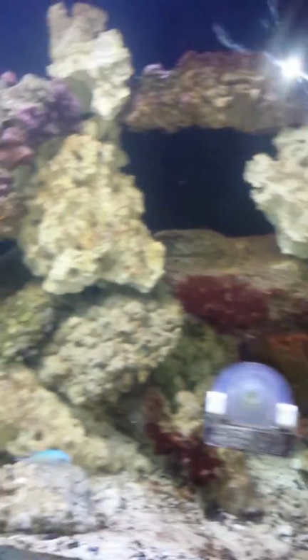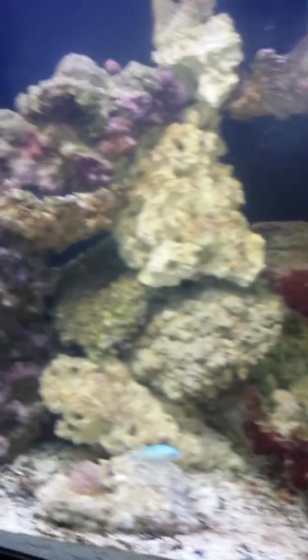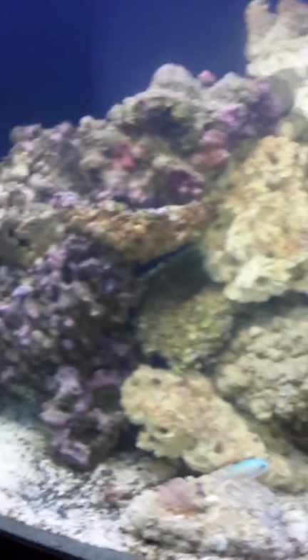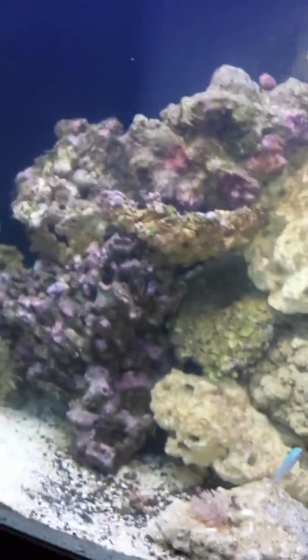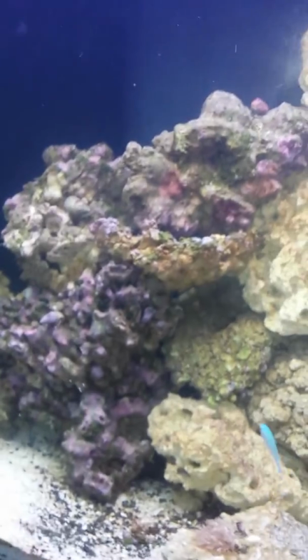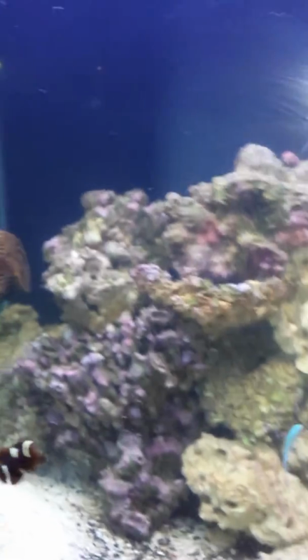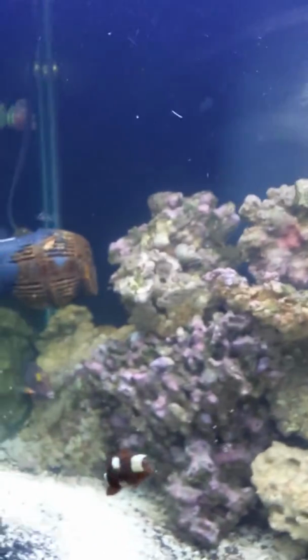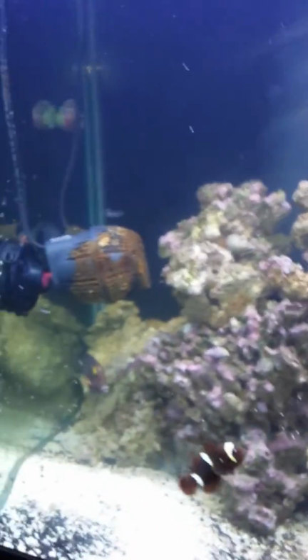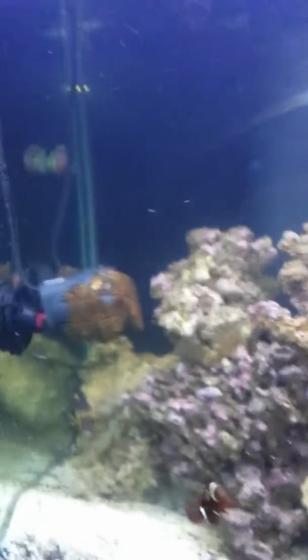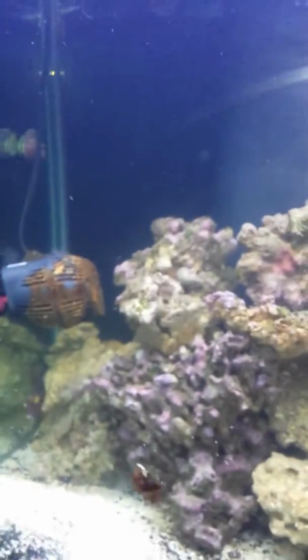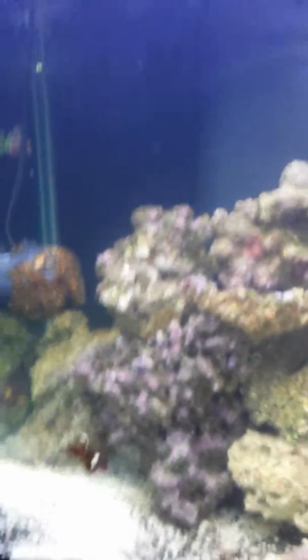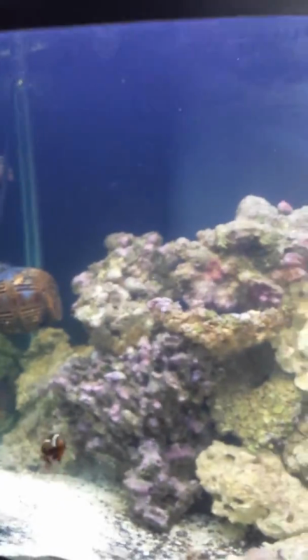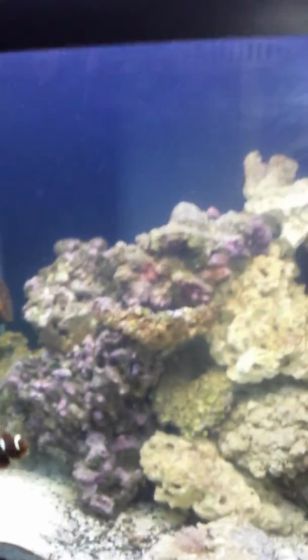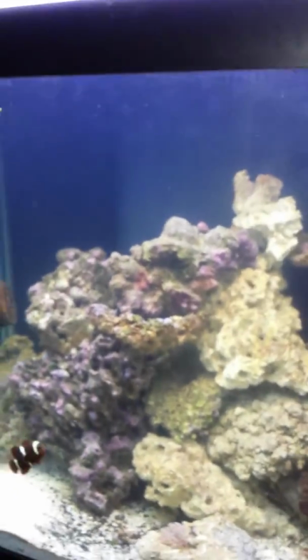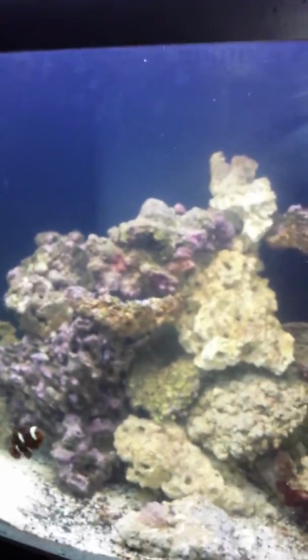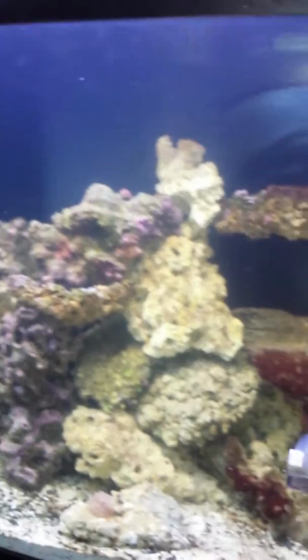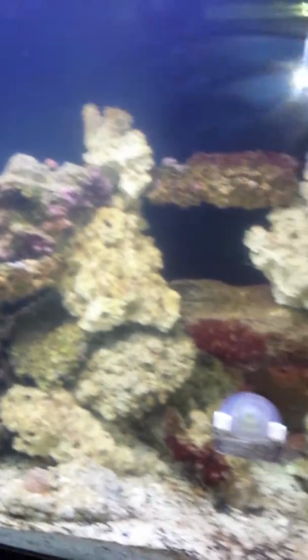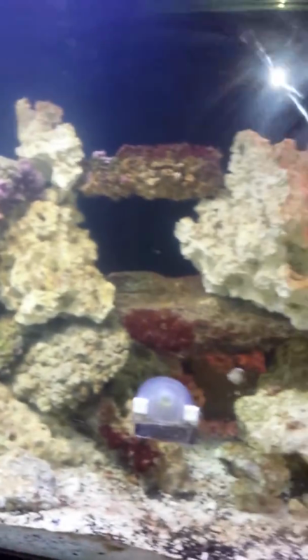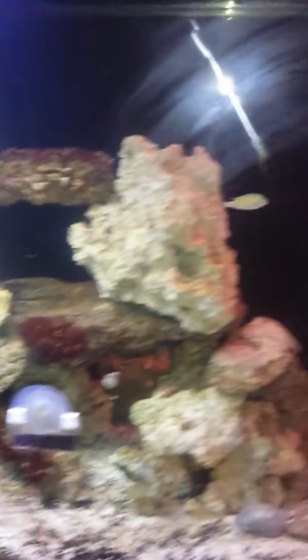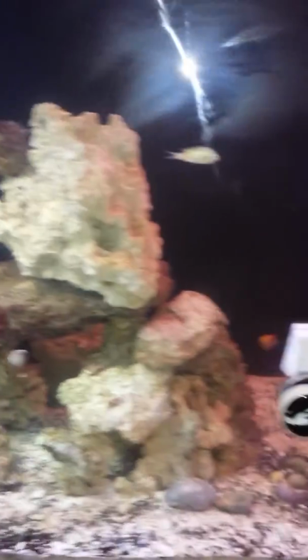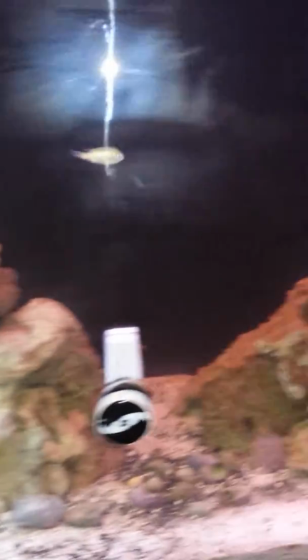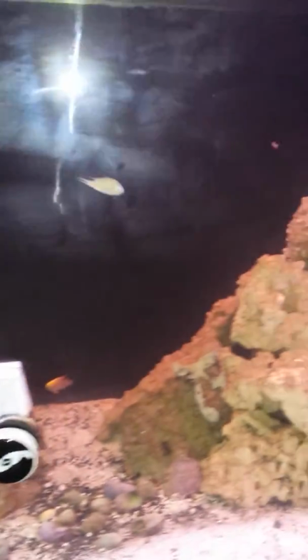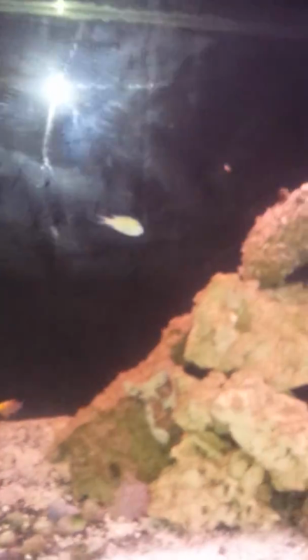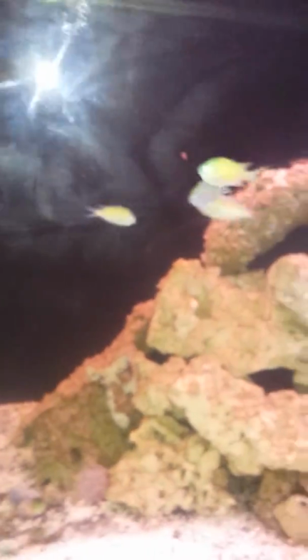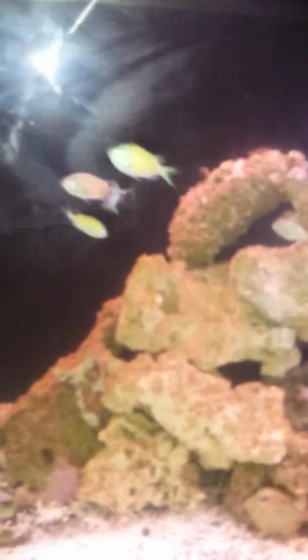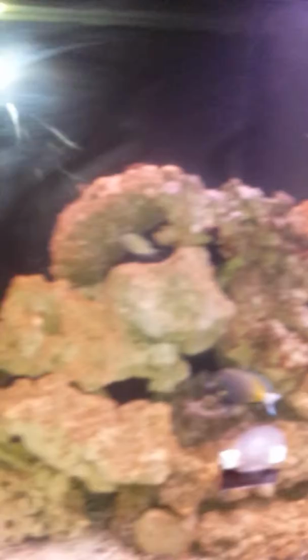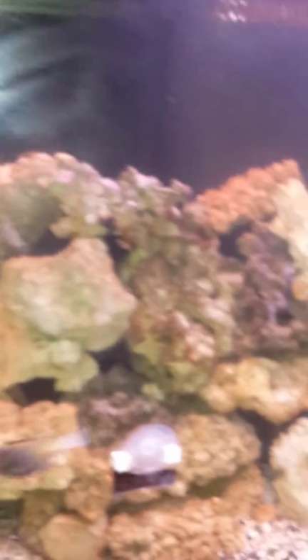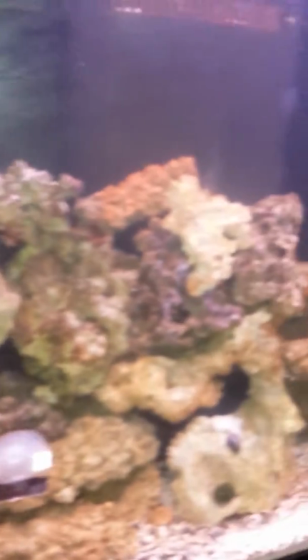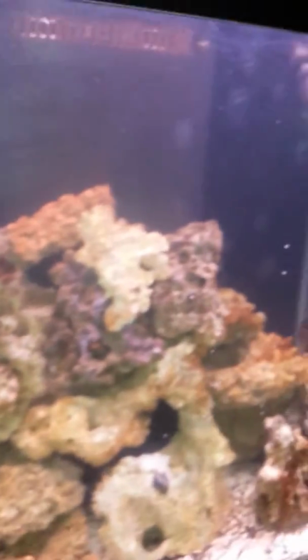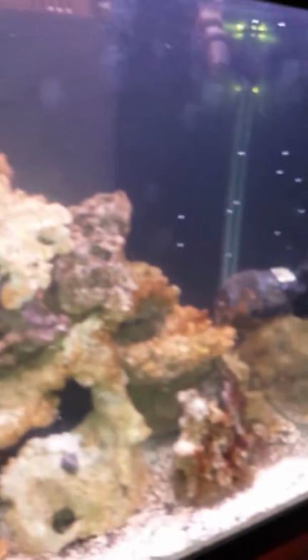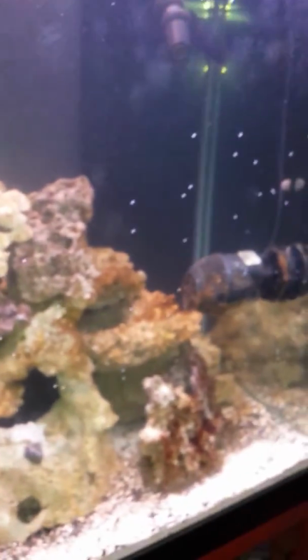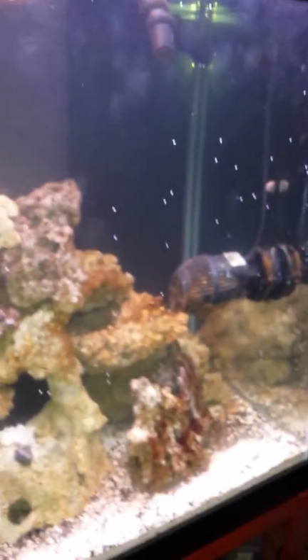125 gallon salt water tank, soon to be a reef tank when I fix the lights. I have a six line wrasse but he's small and I can't find him.